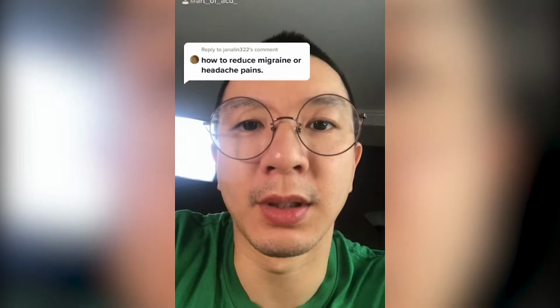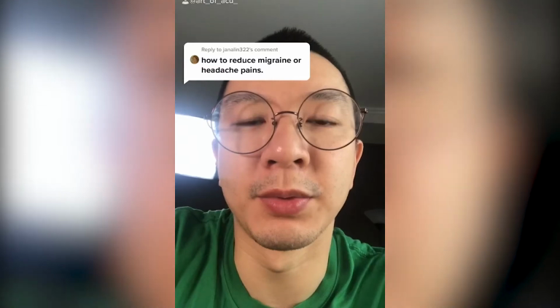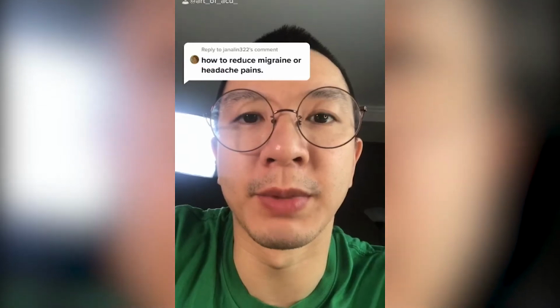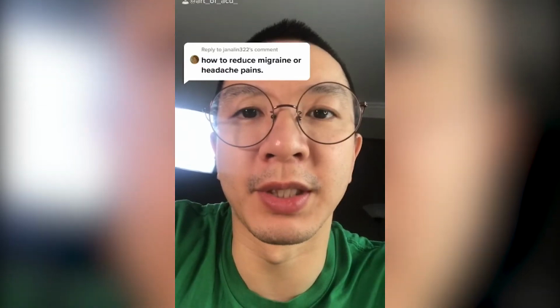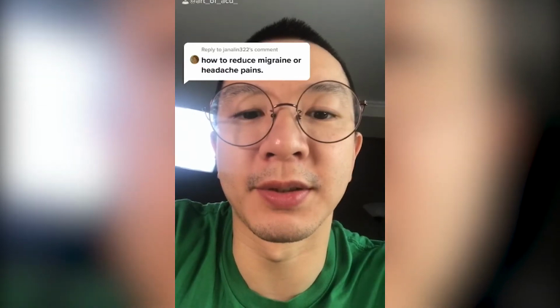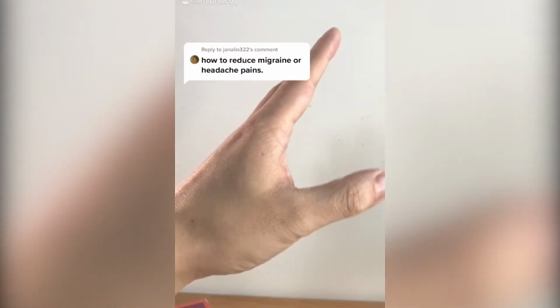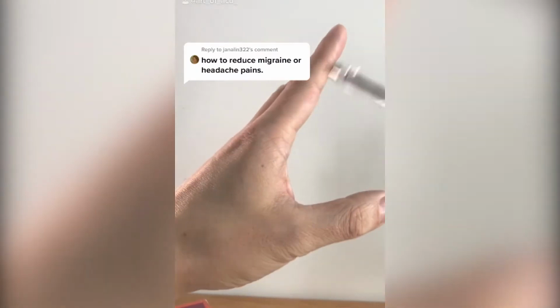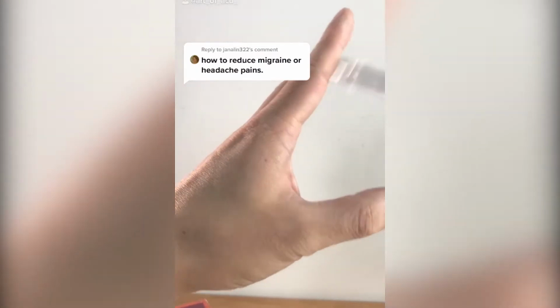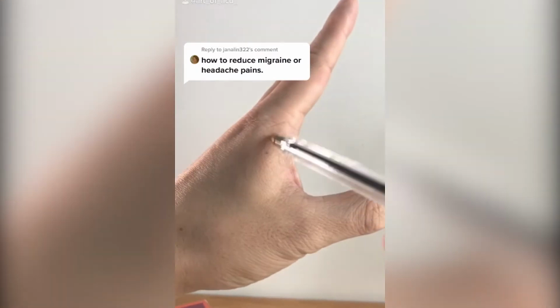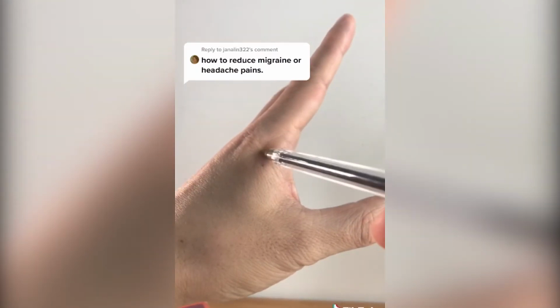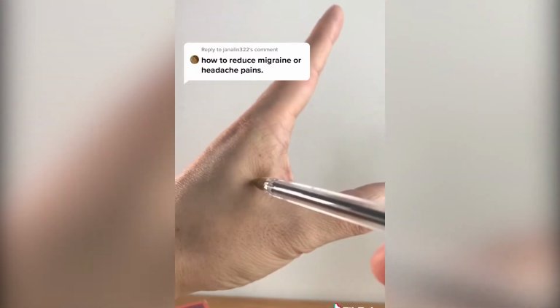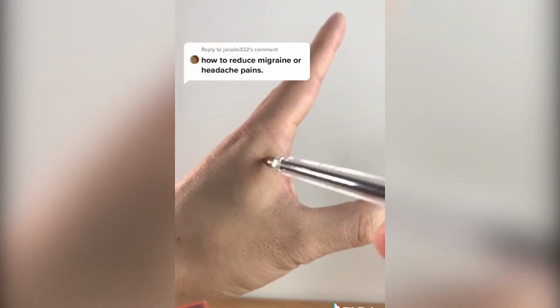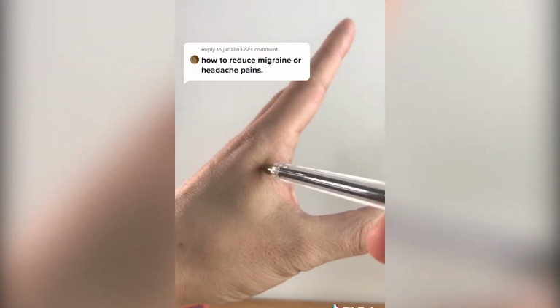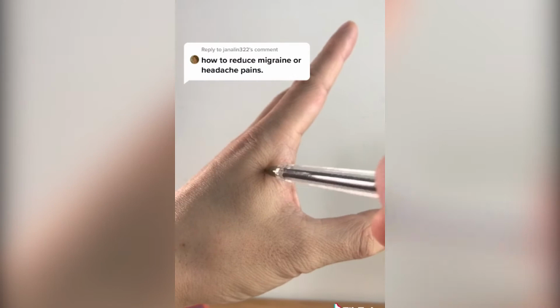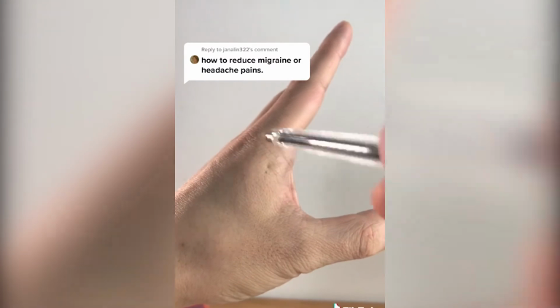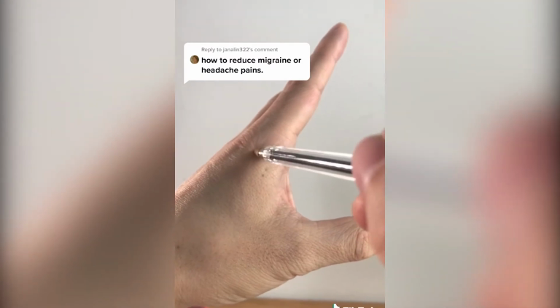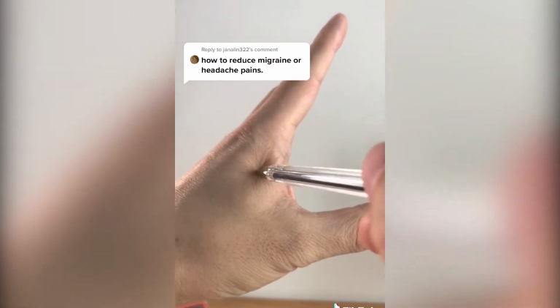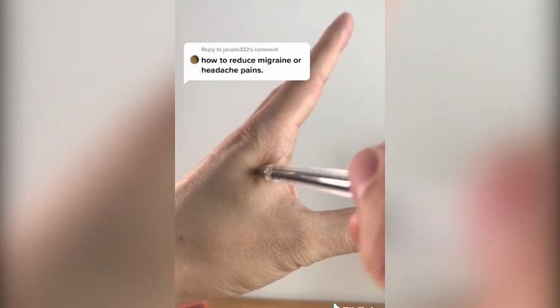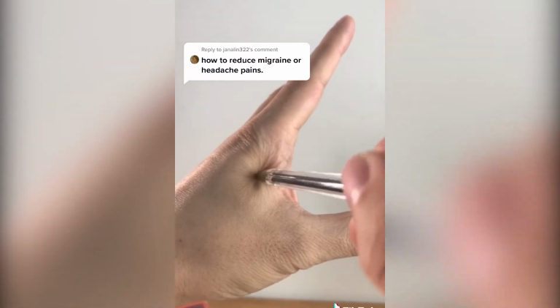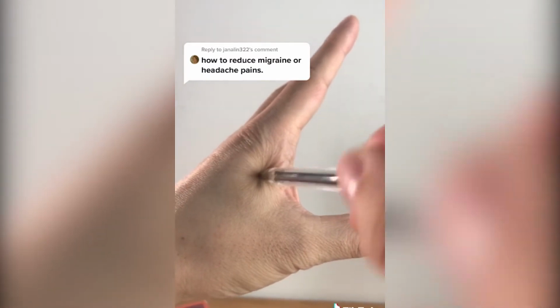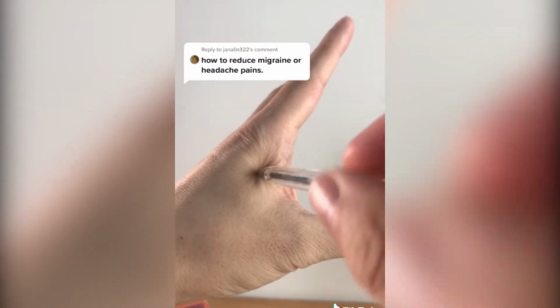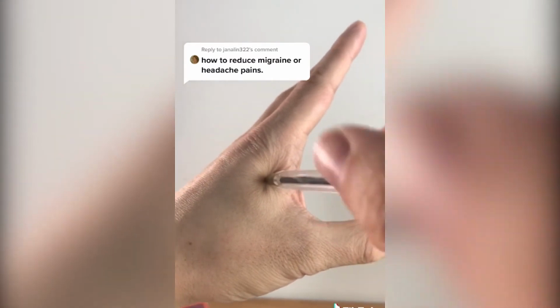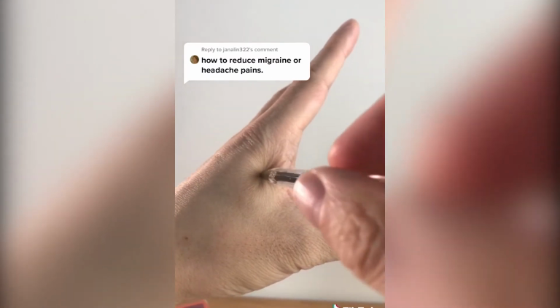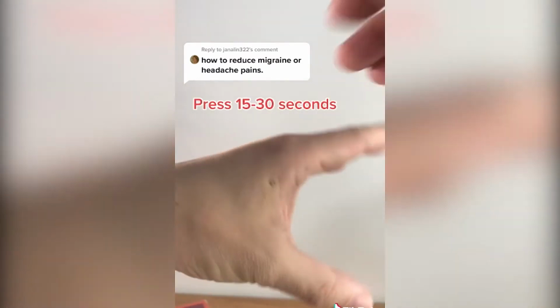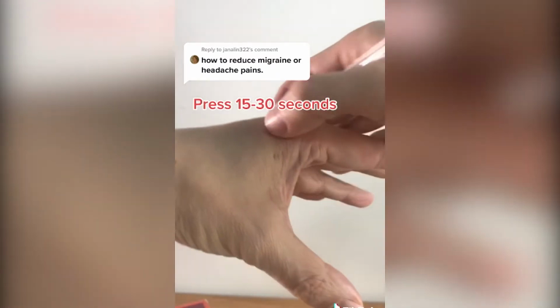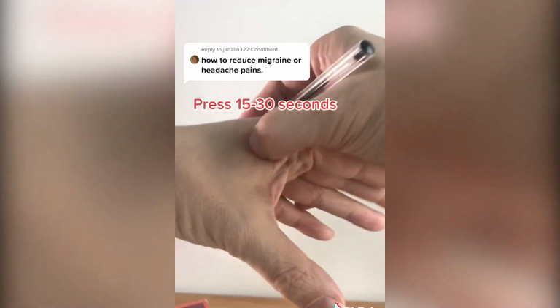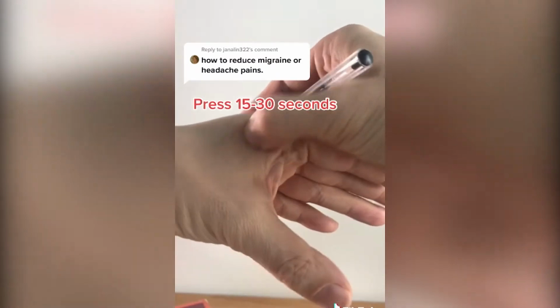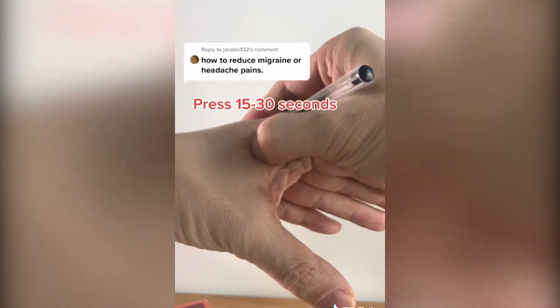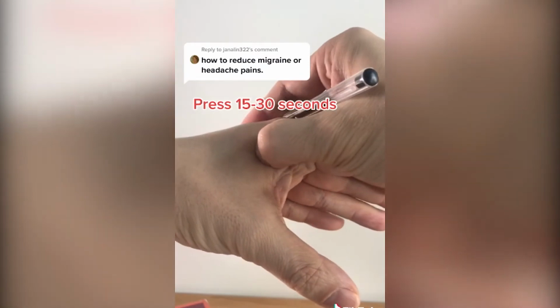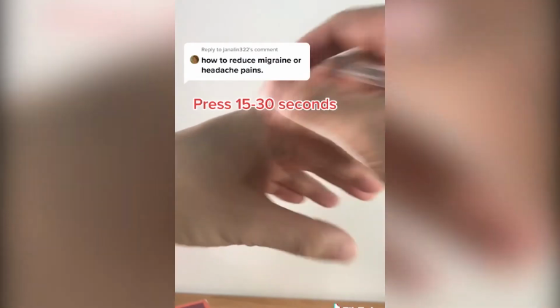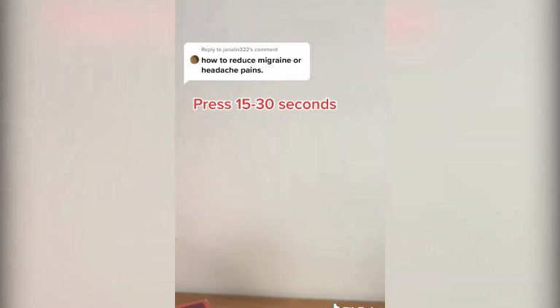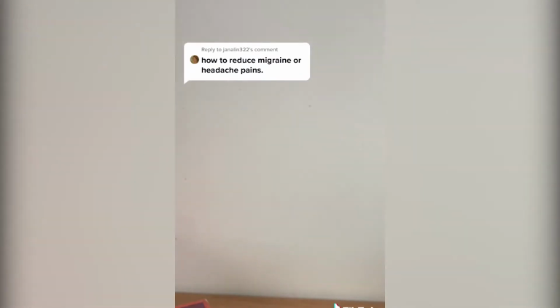How to reduce migraine headaches. Right over here, right off your index, and that's right off your knuckle right here. Look for the most tender spot in here. Press that 15 to 30 seconds, both hands.